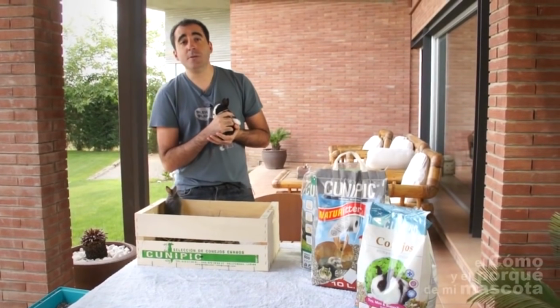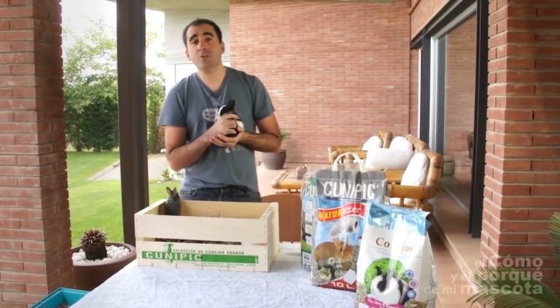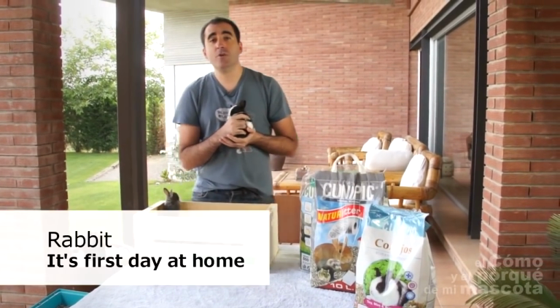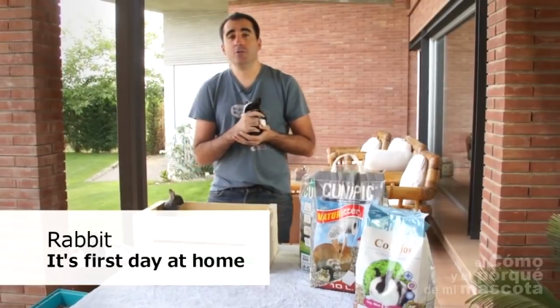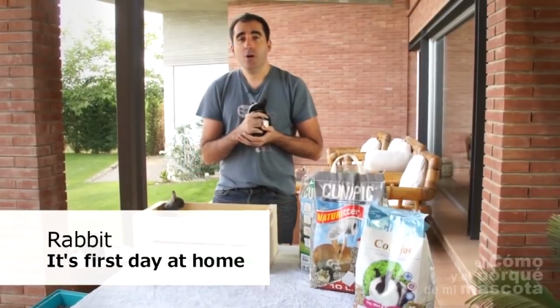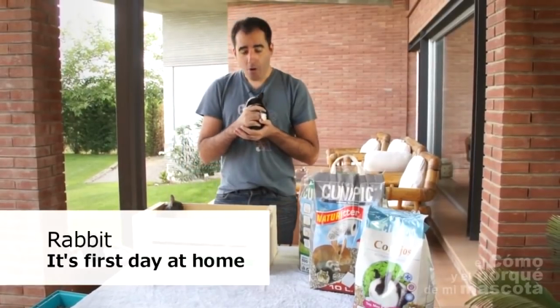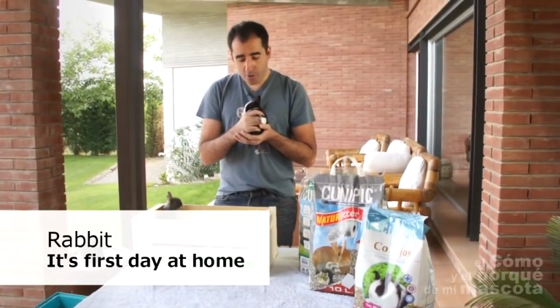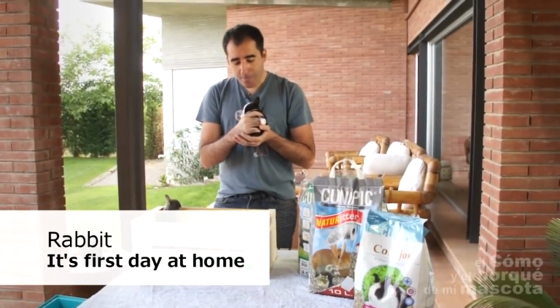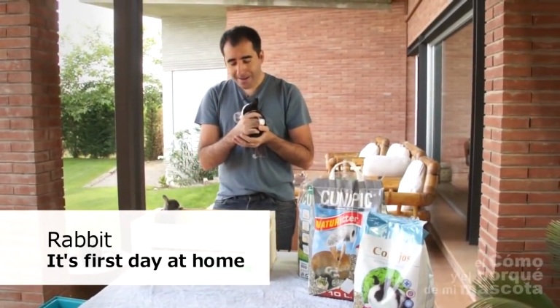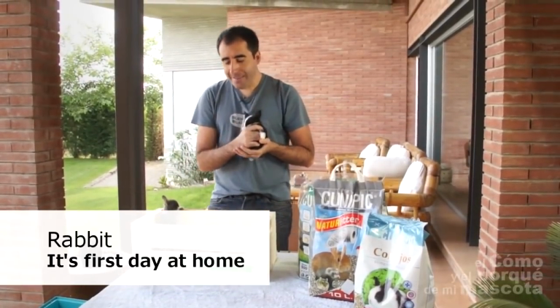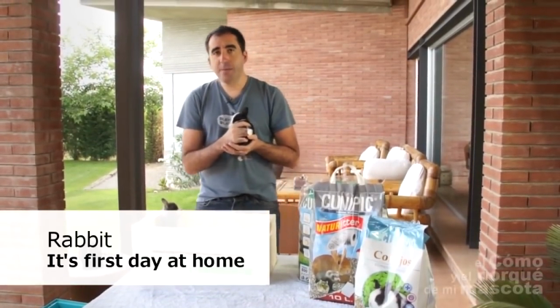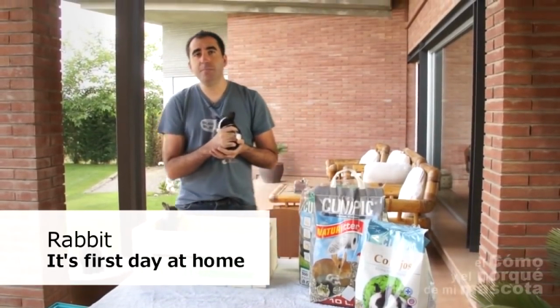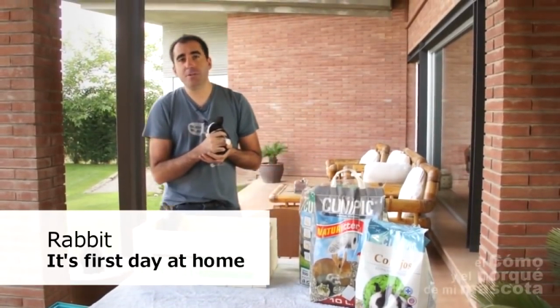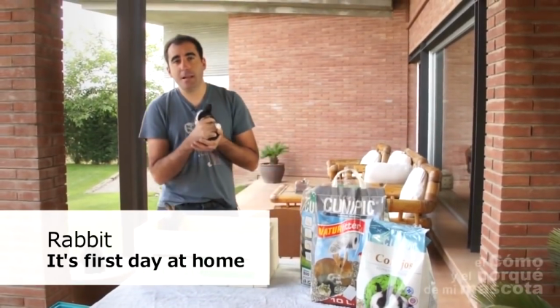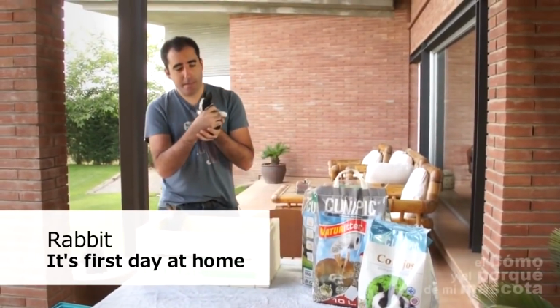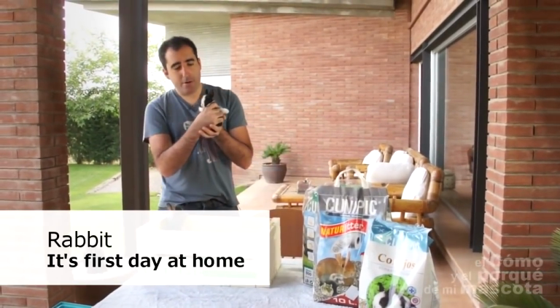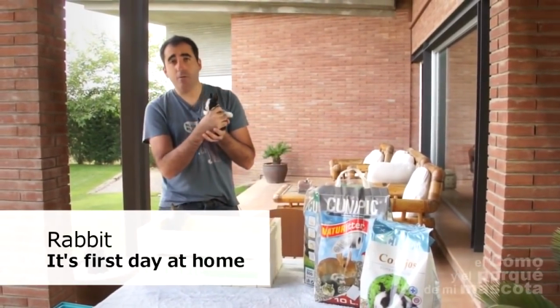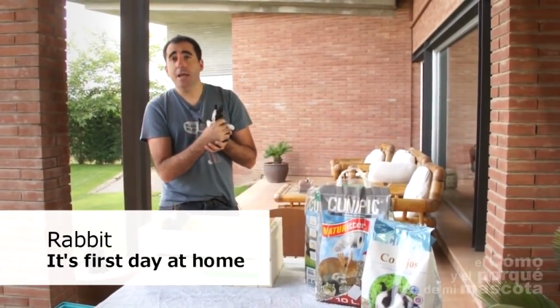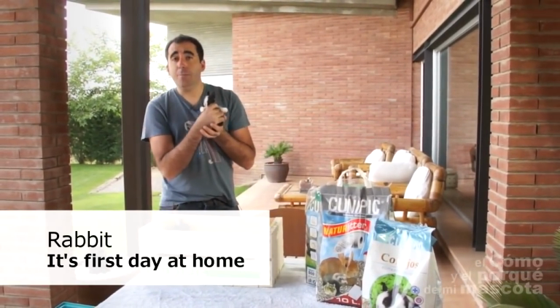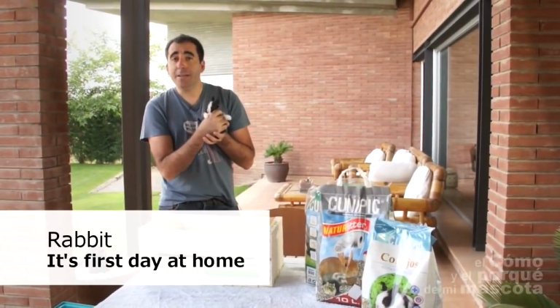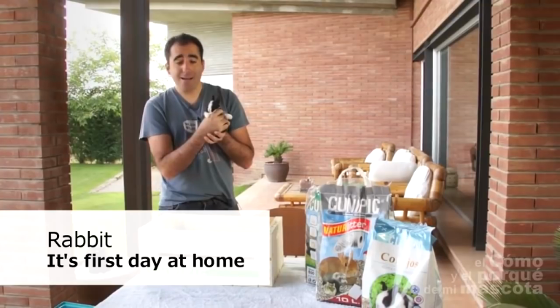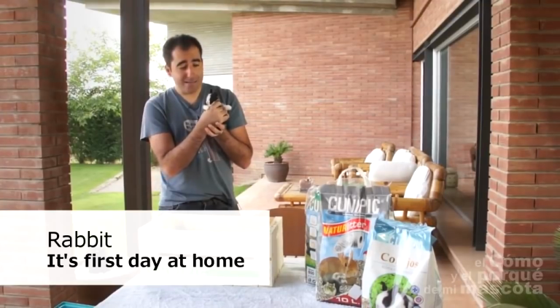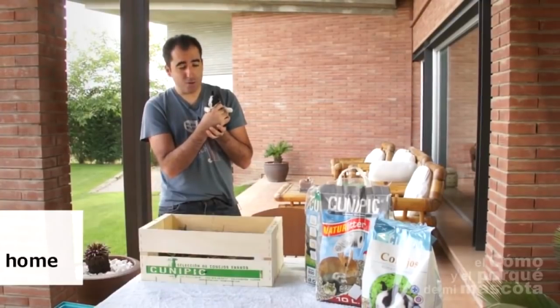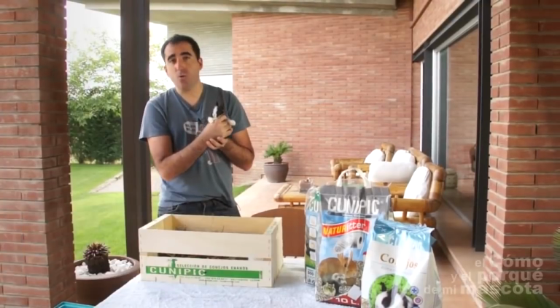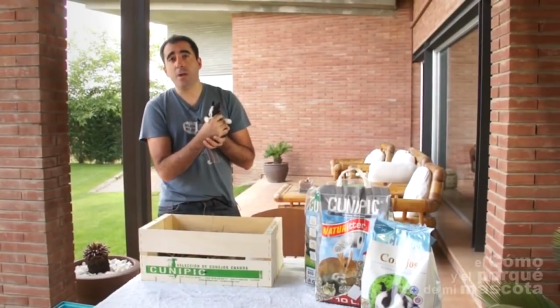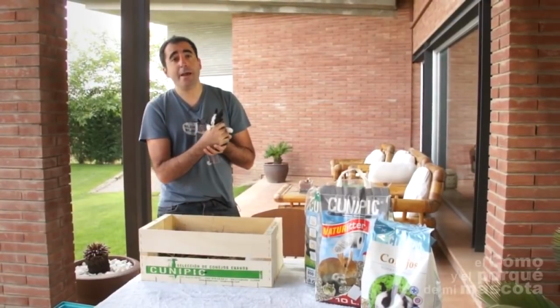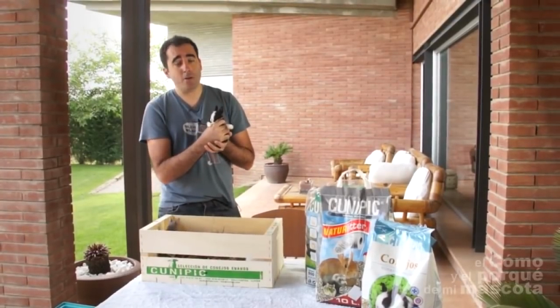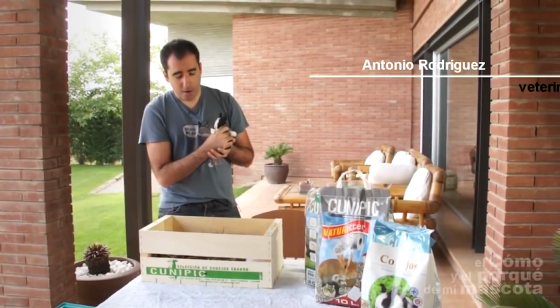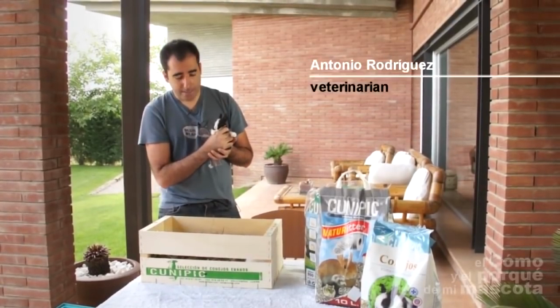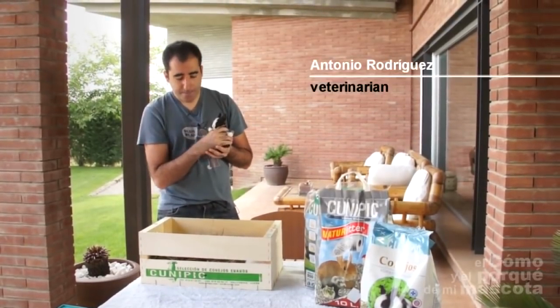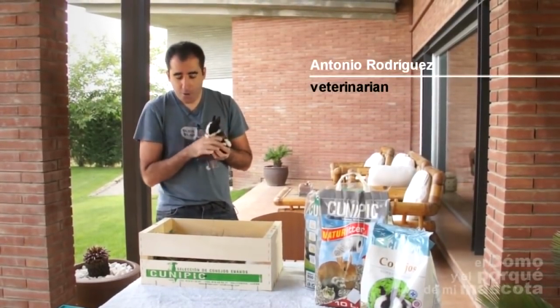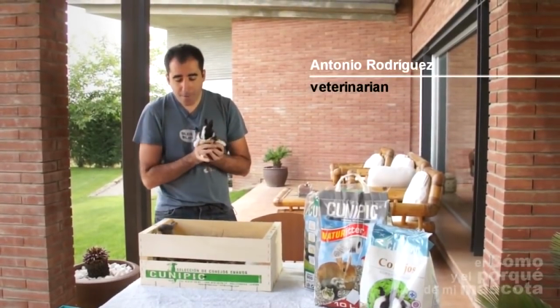Dear Rabbit friends, today I will talk about the most important day of a rabbit's life: the first day the rabbit is with his owner, the arrival of the rabbit at home.